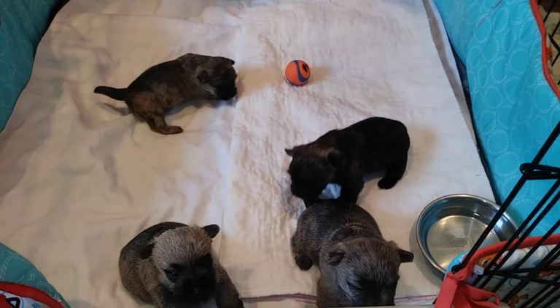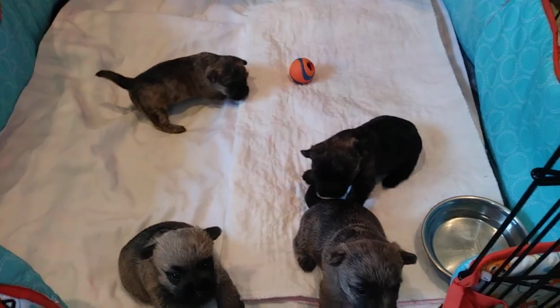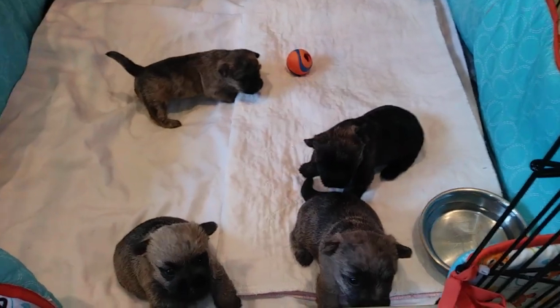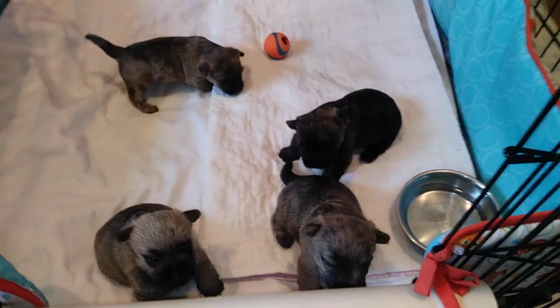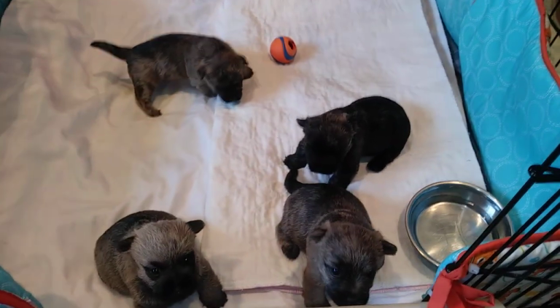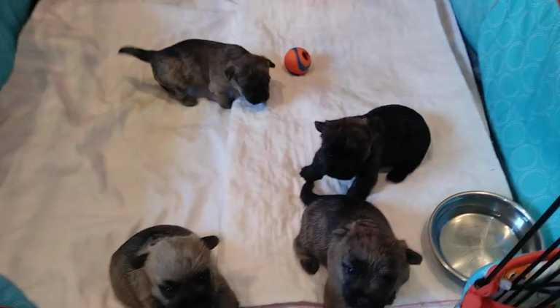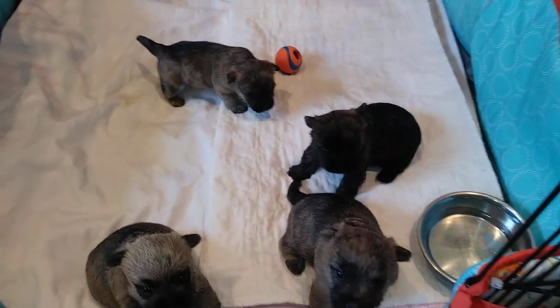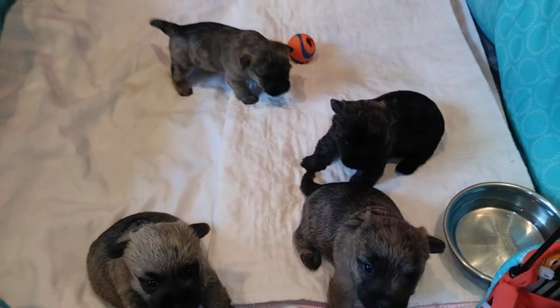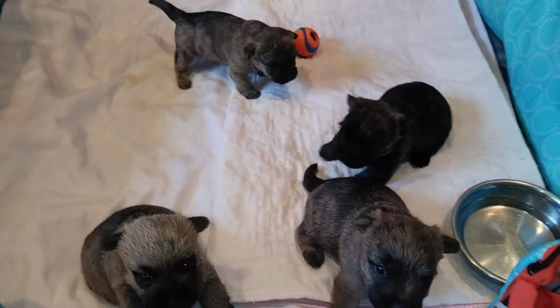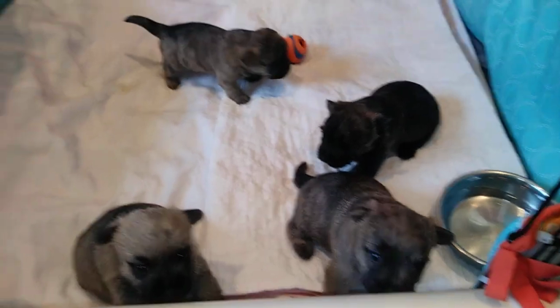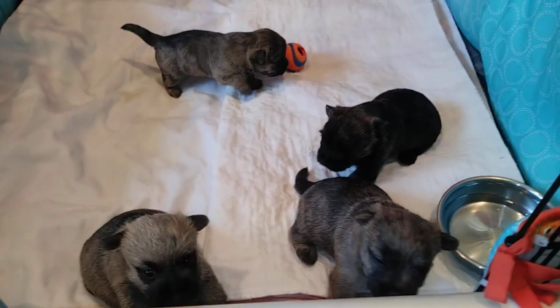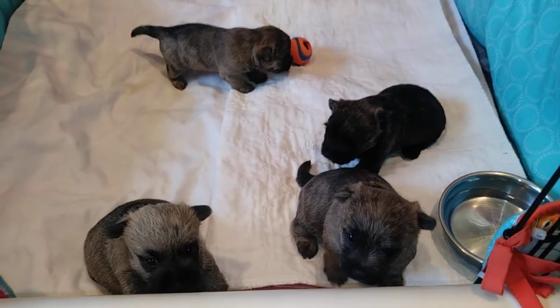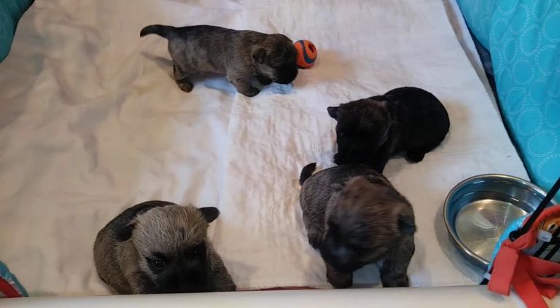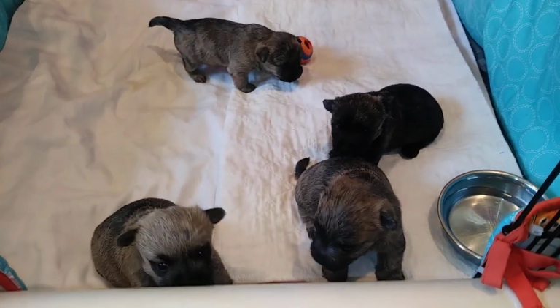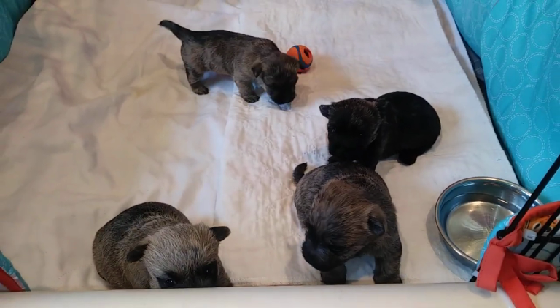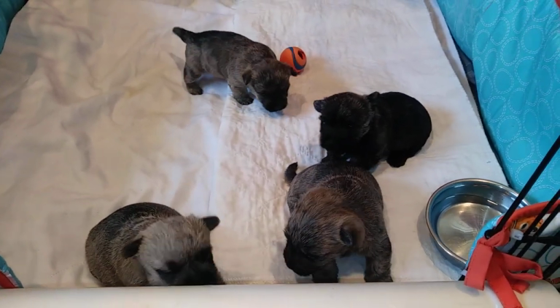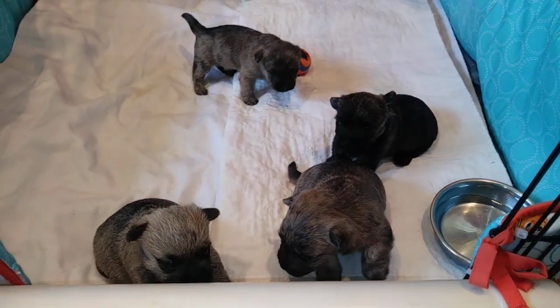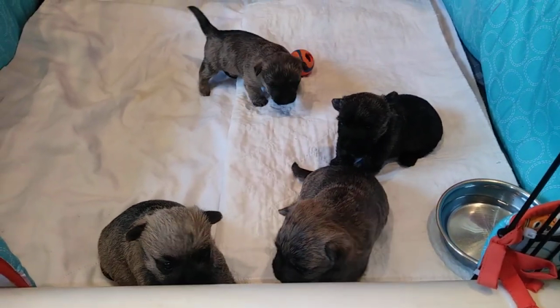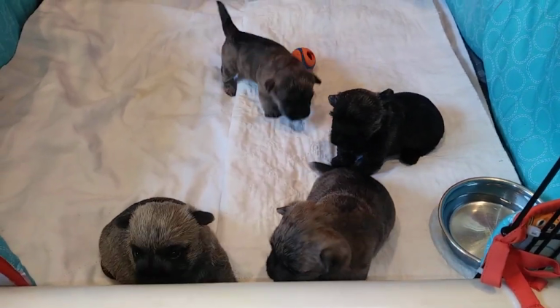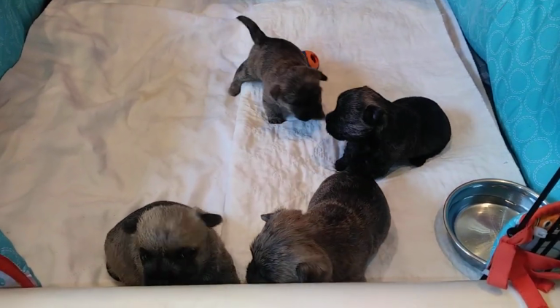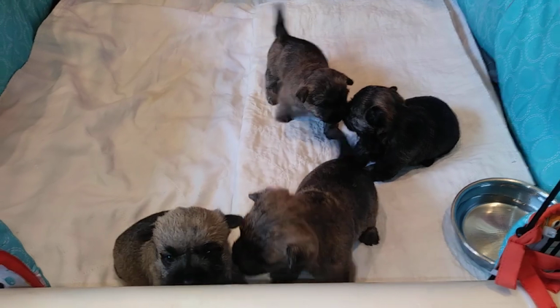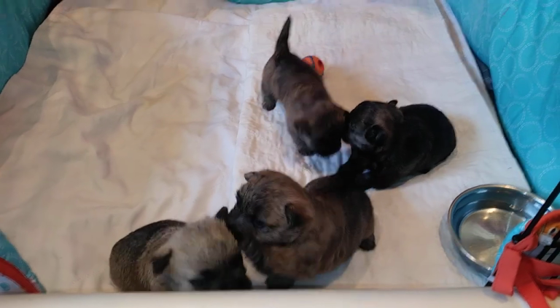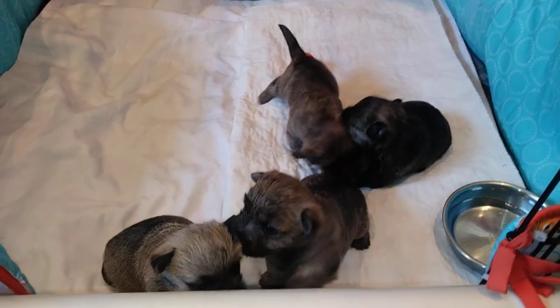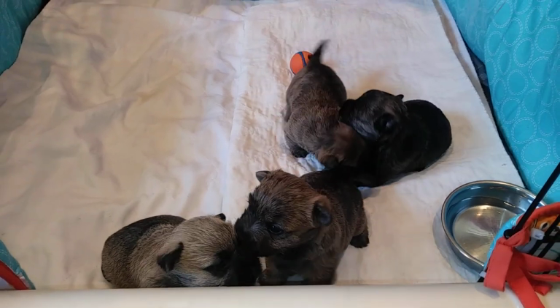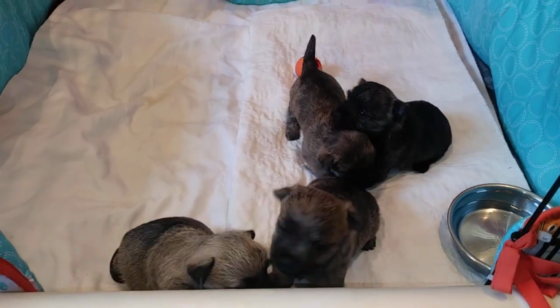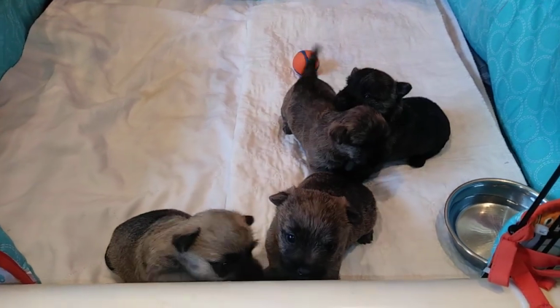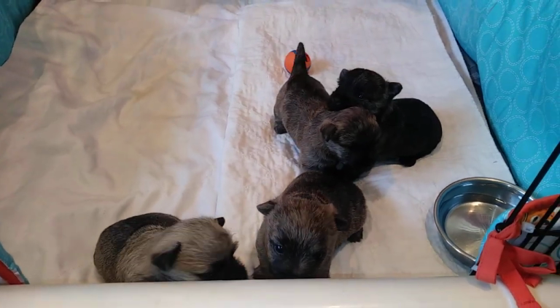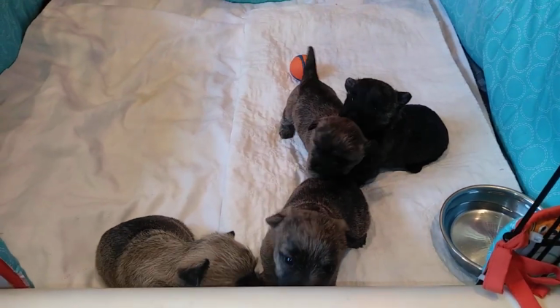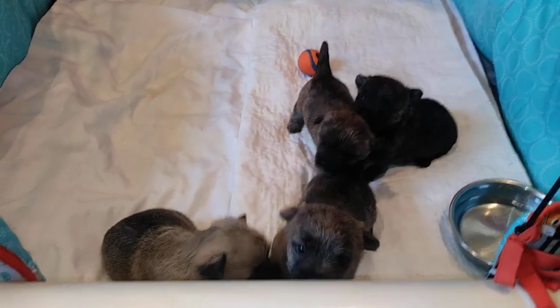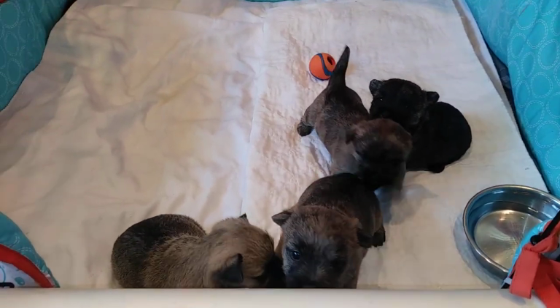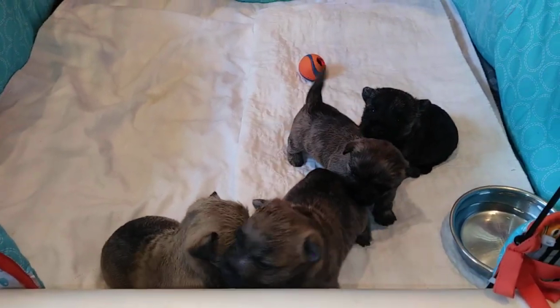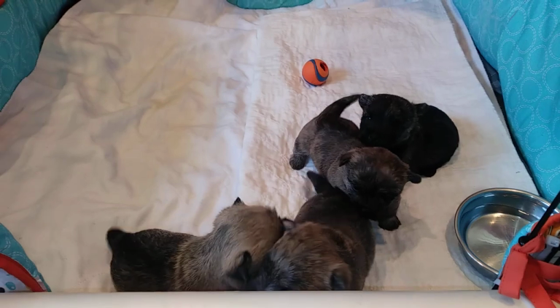Hello. This is Whiskey and Willow's litter that are three and a half weeks old now. We have two females, two males. This litter is sold.